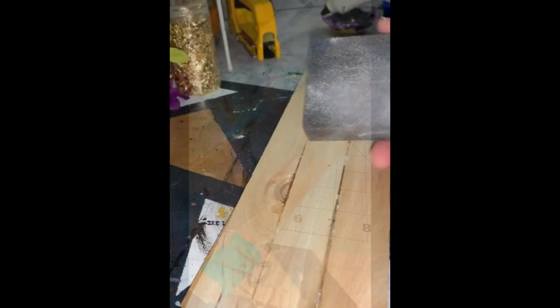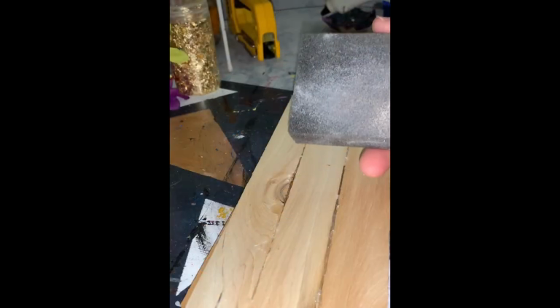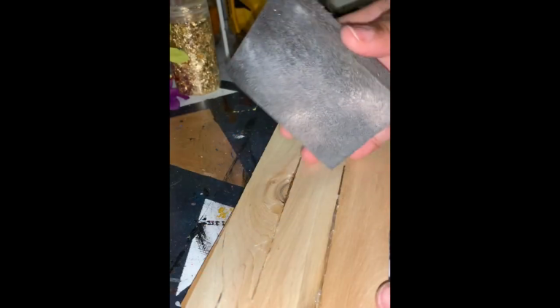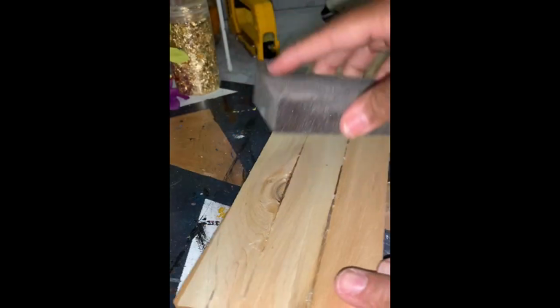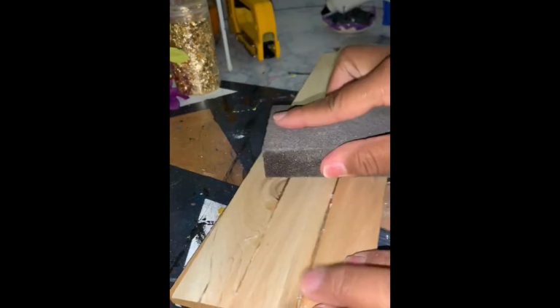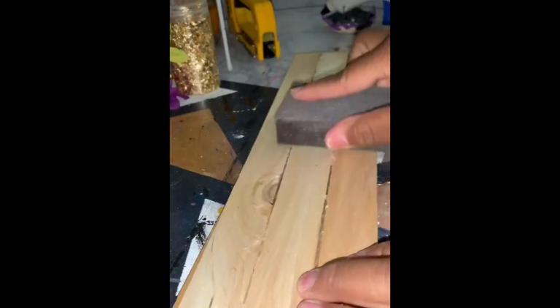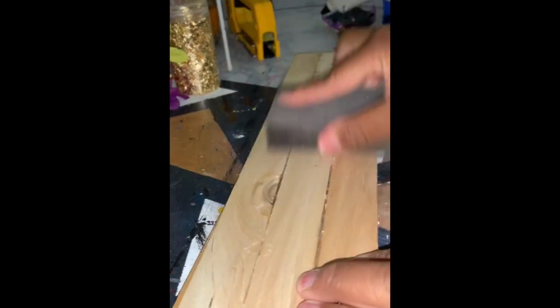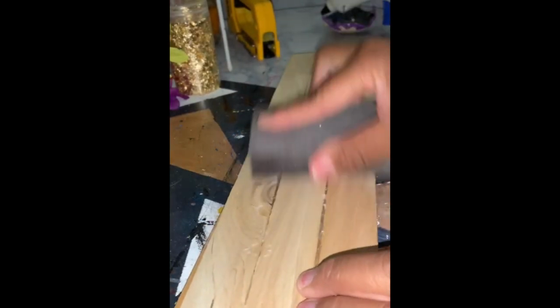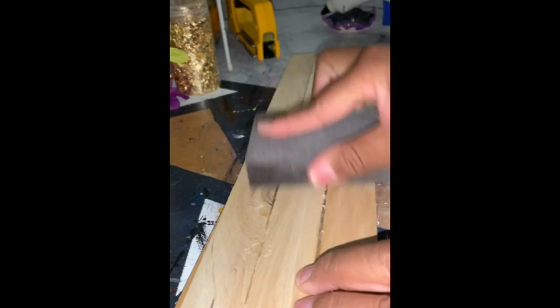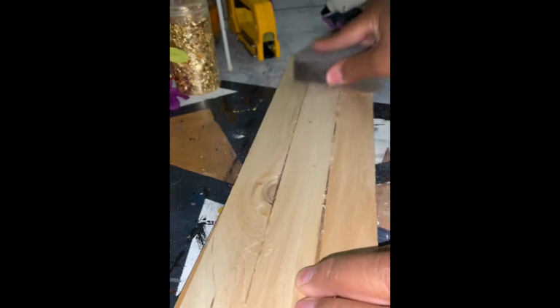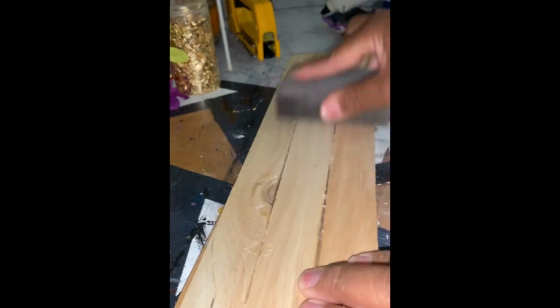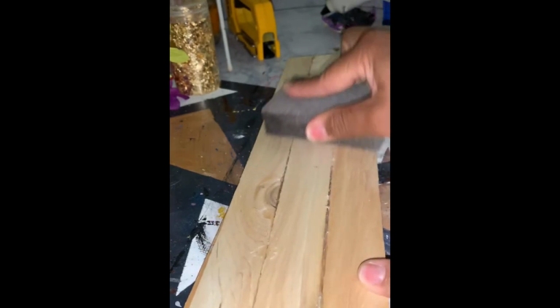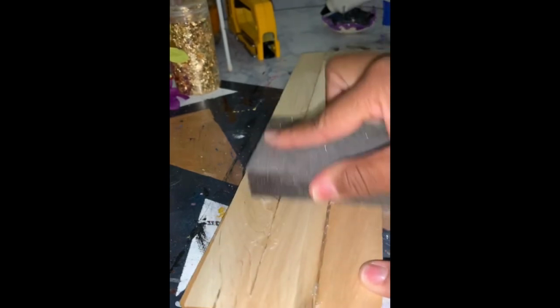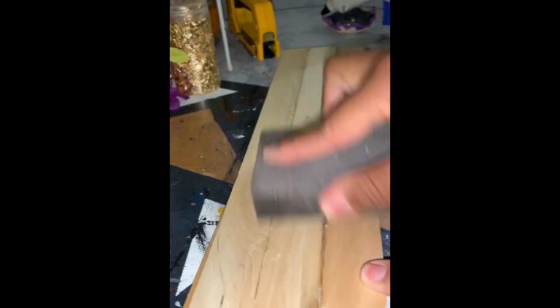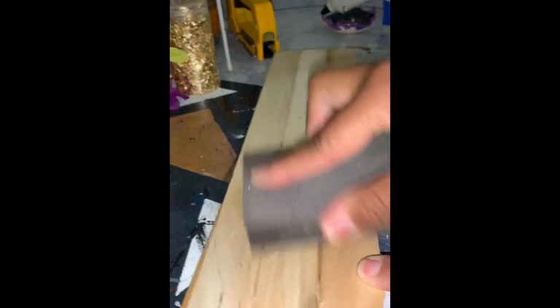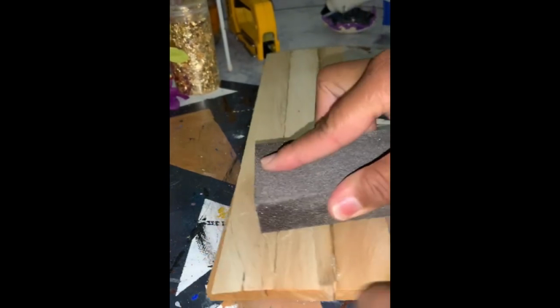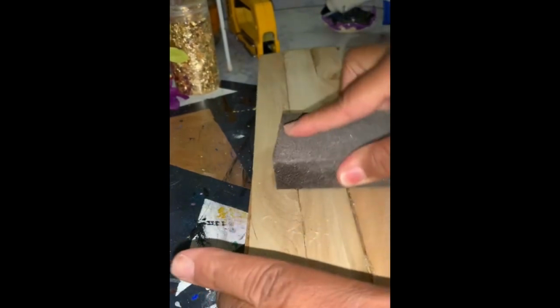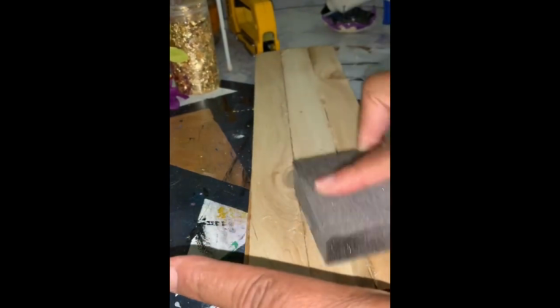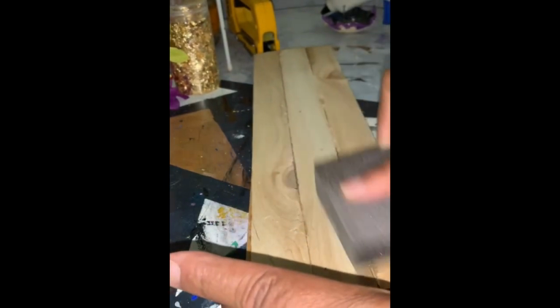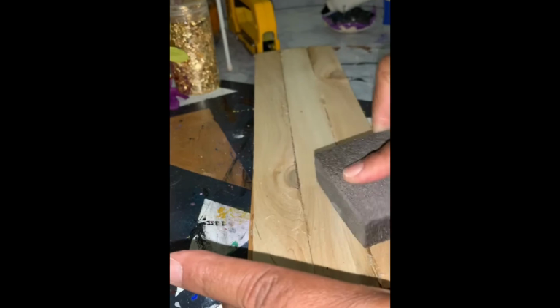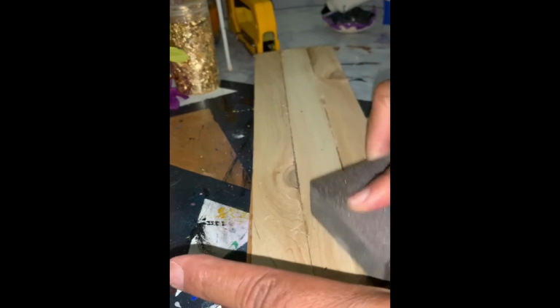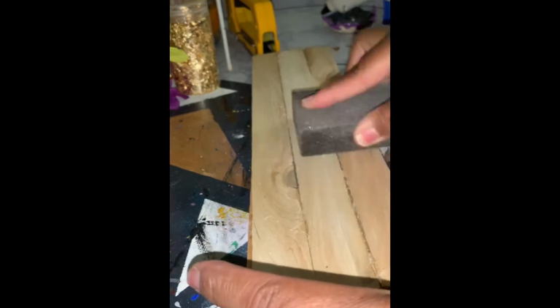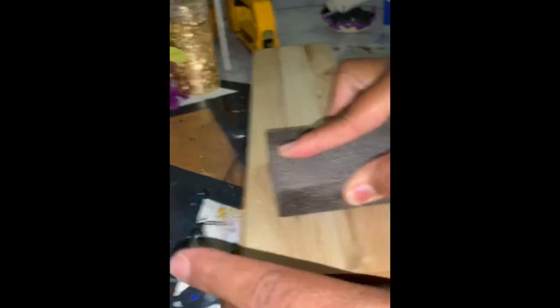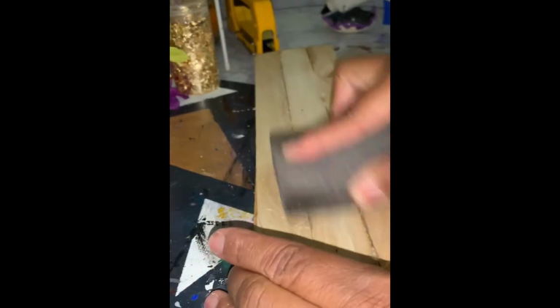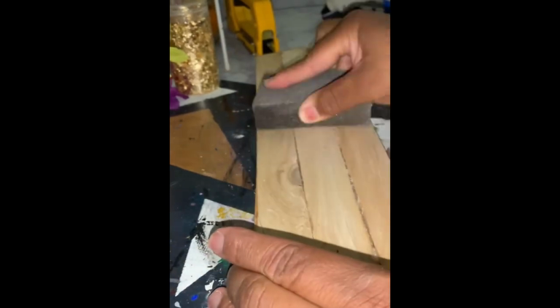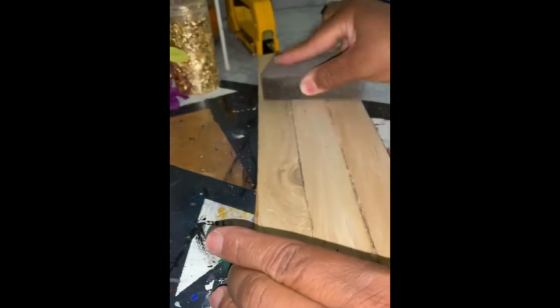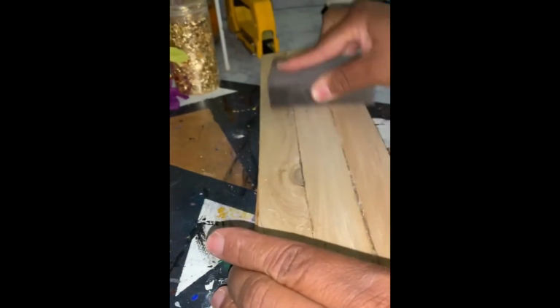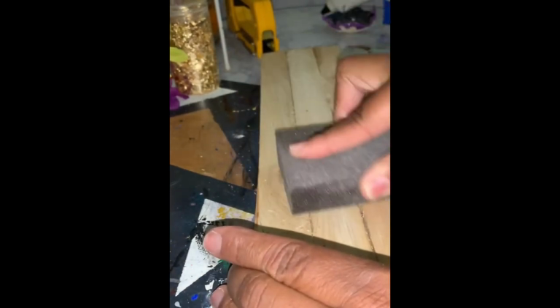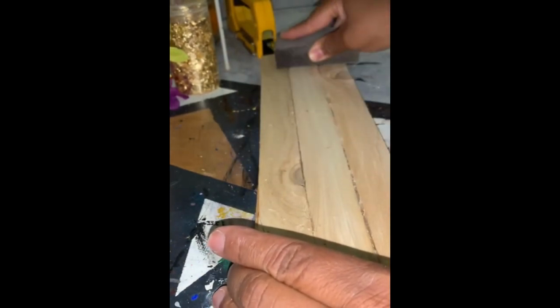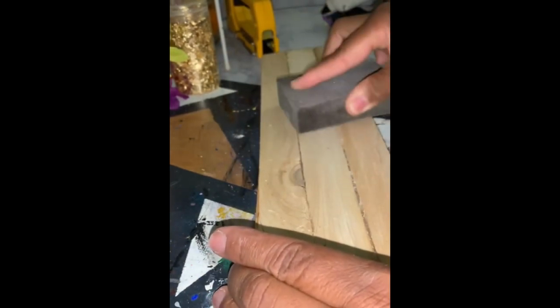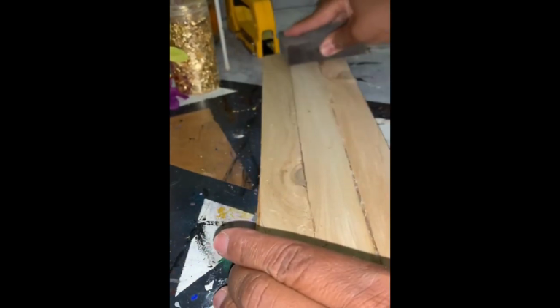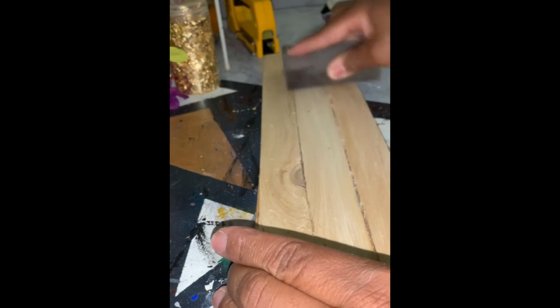Once everything is securely glued, go ahead and sand down the front of the board. This will give you a smoother surface for painting. Once you finish sanding the board, you want to make sure to wipe off any dust or debris.